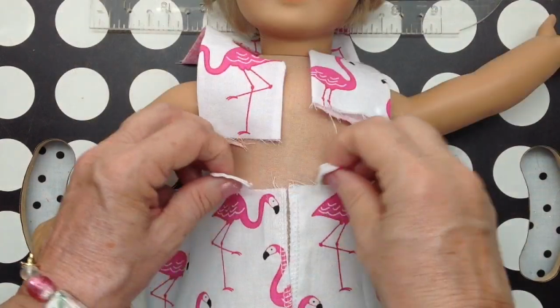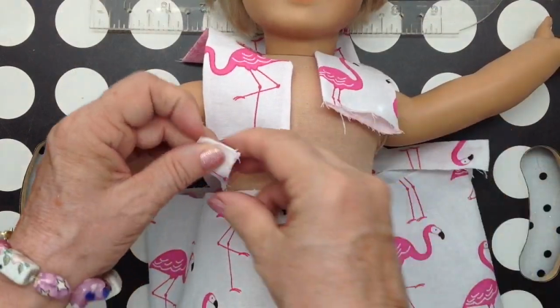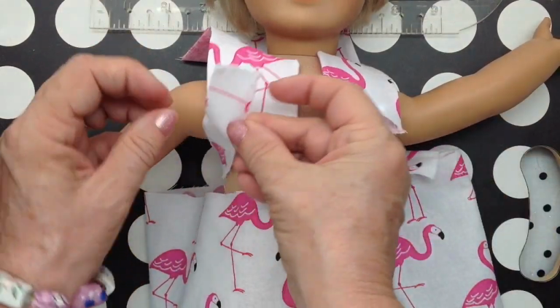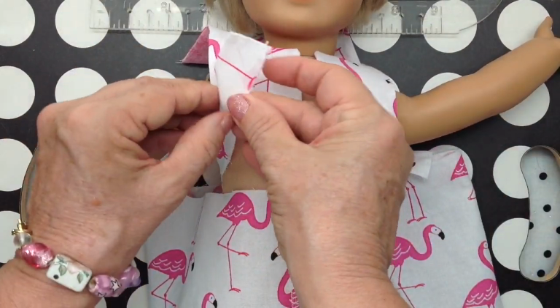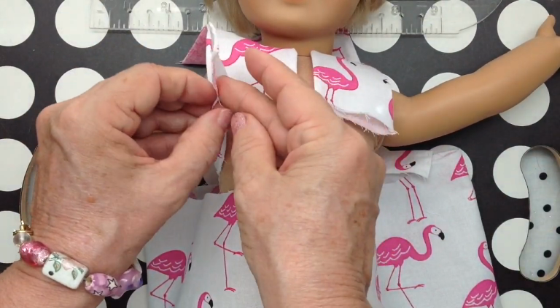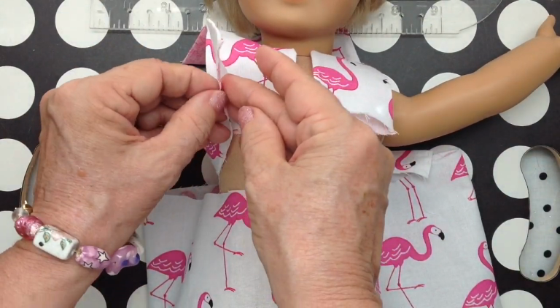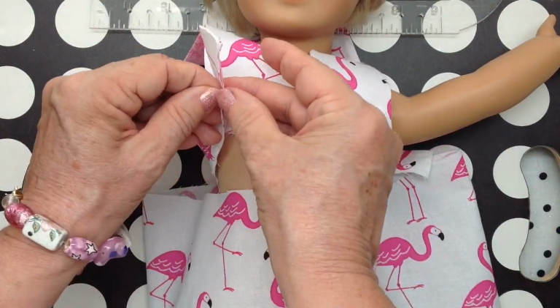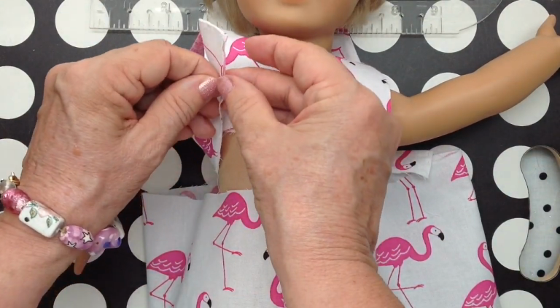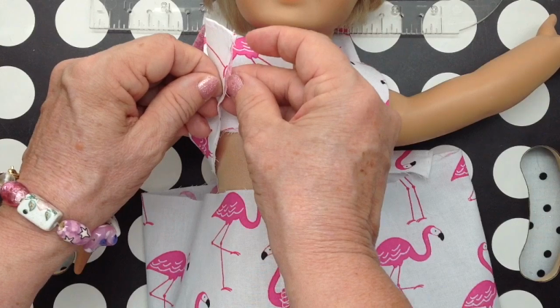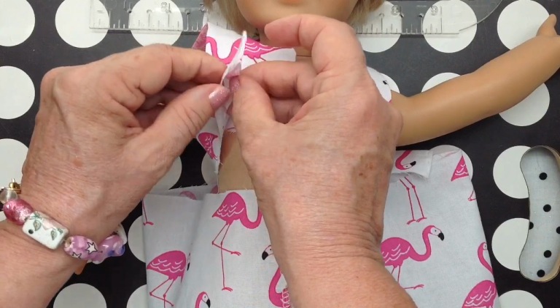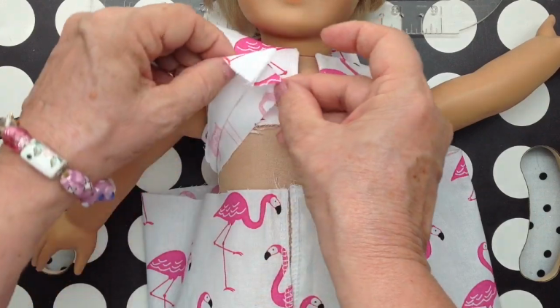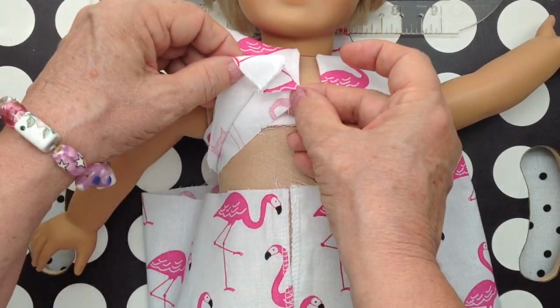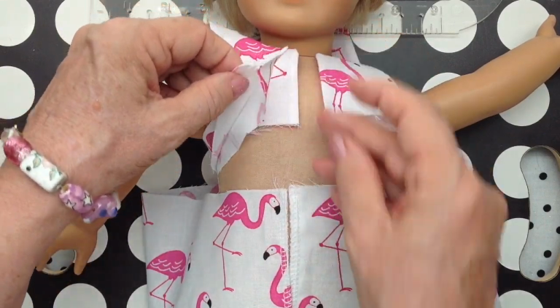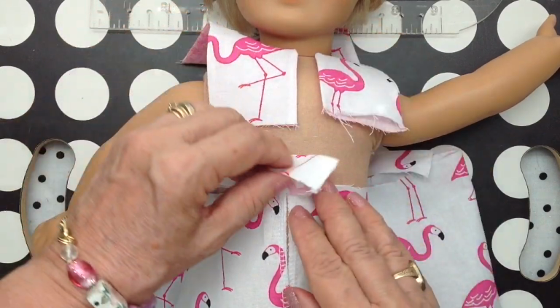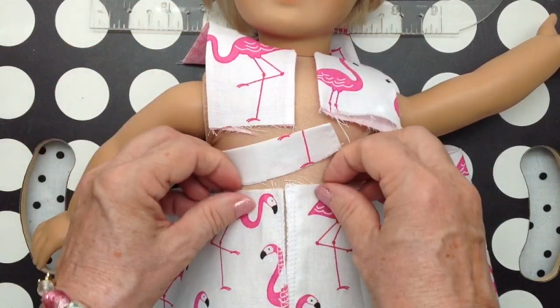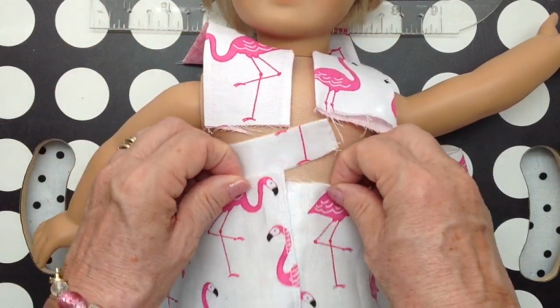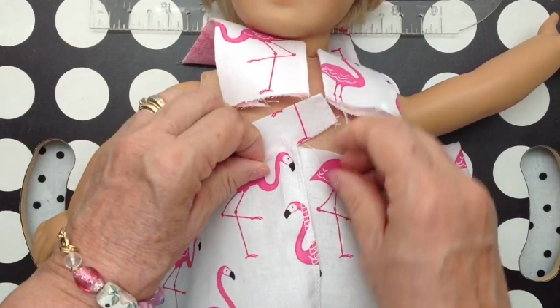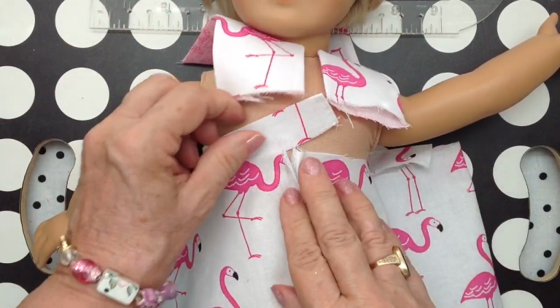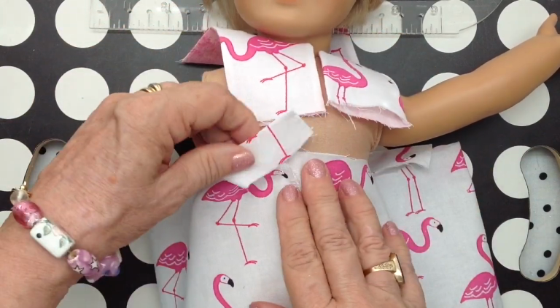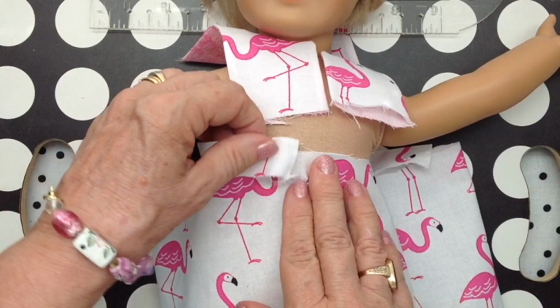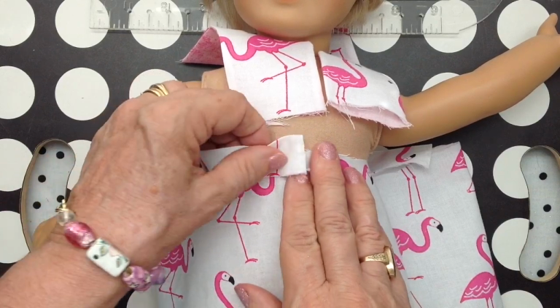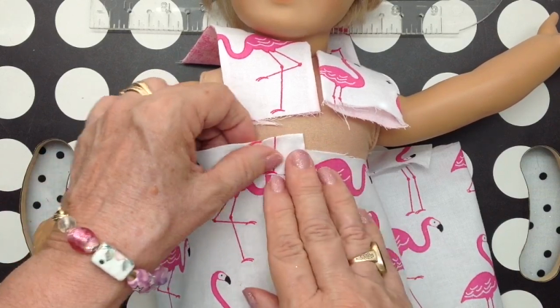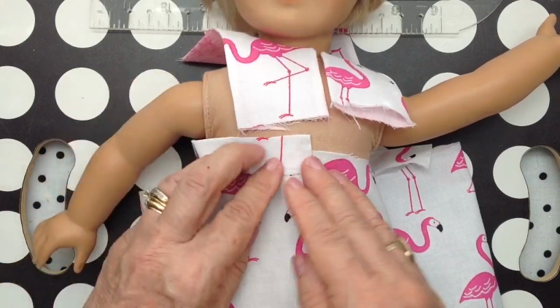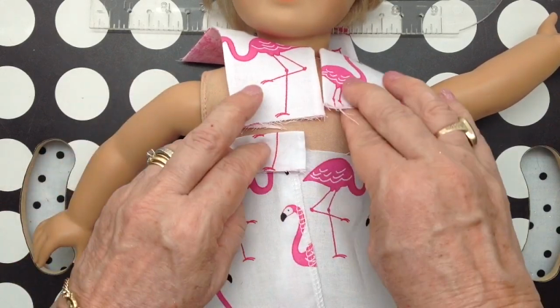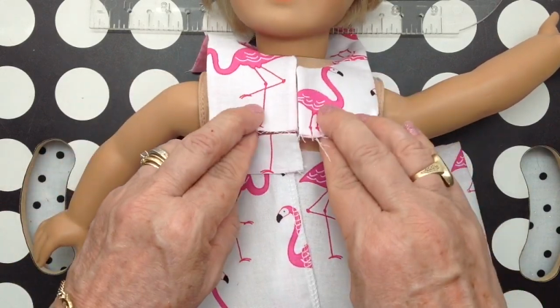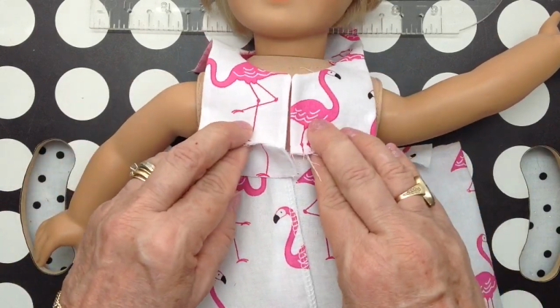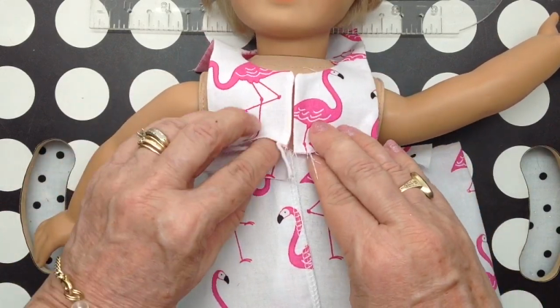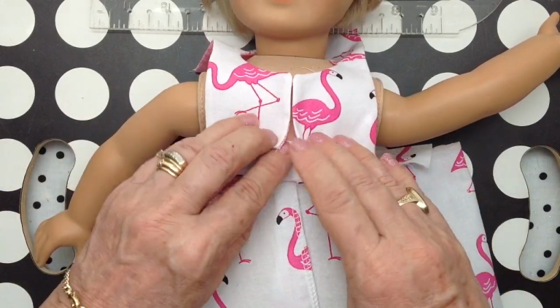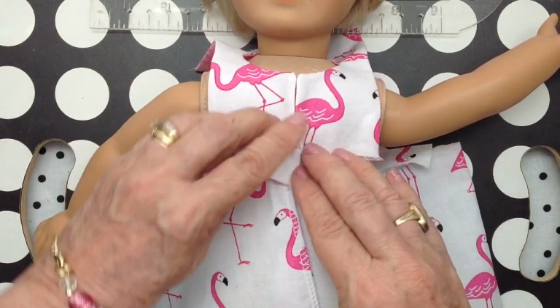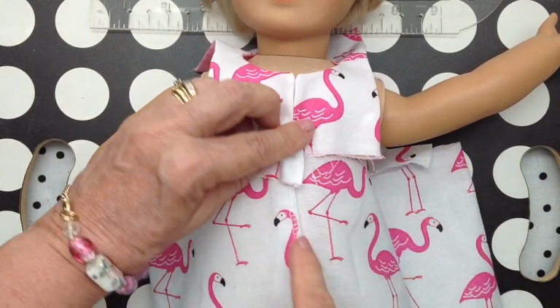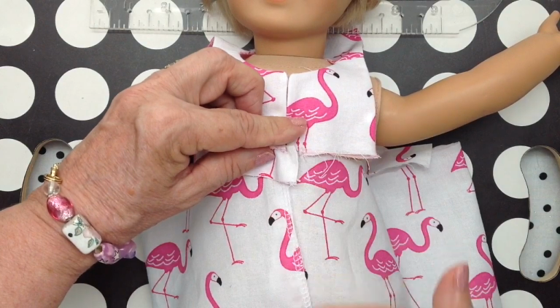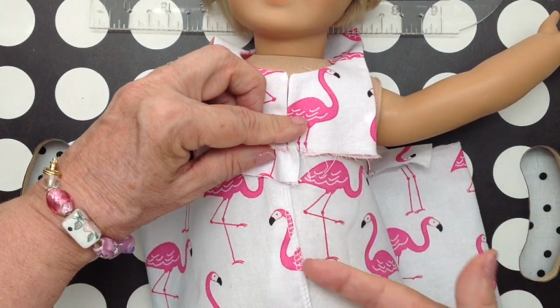You'll need a strip of fabric to gather the bottom part of these little pajamas. Then I'll show you how to connect all of that.